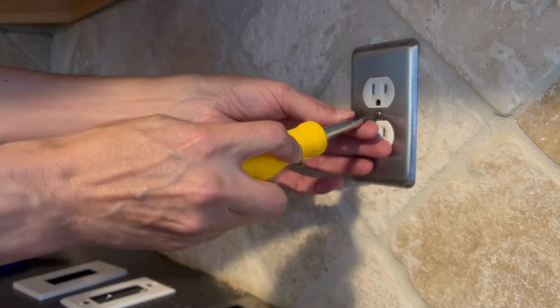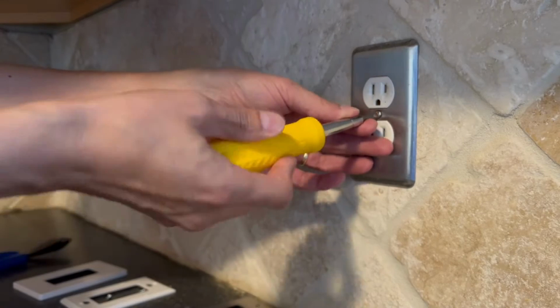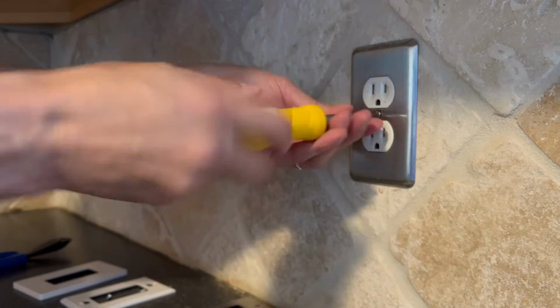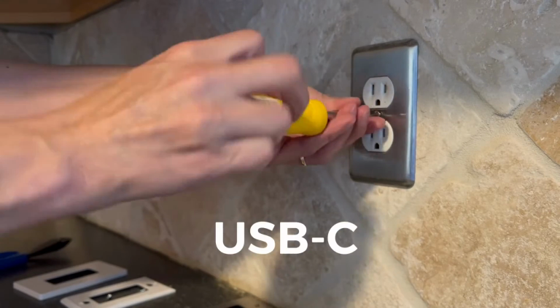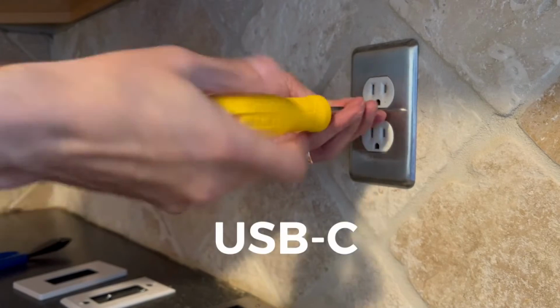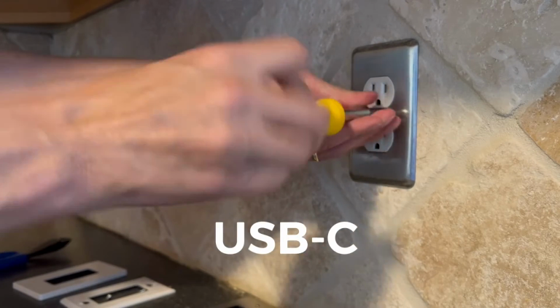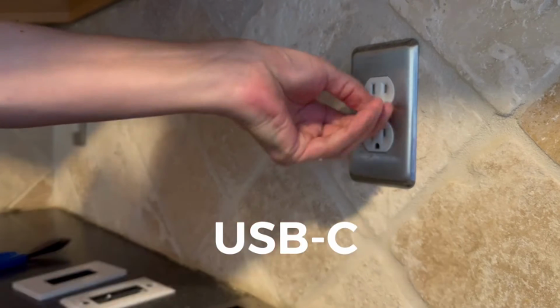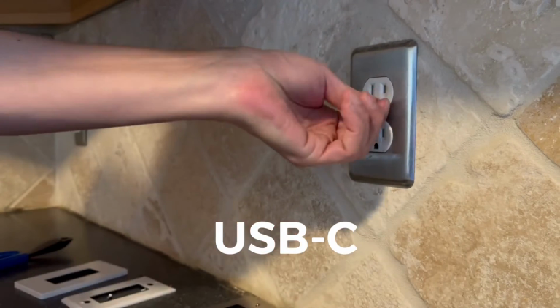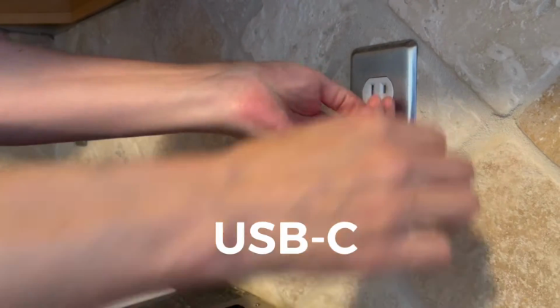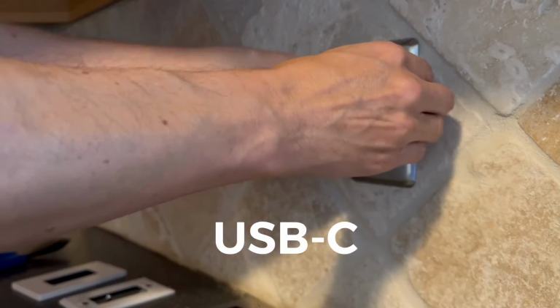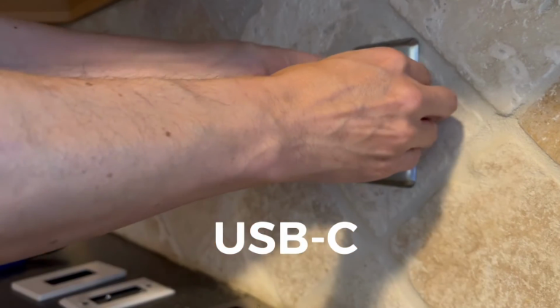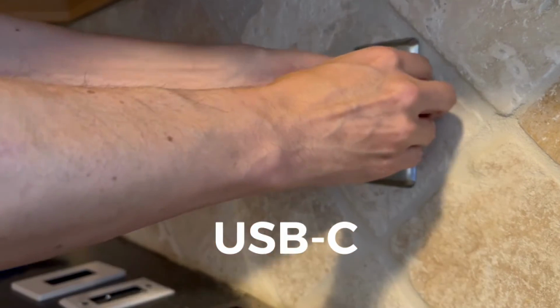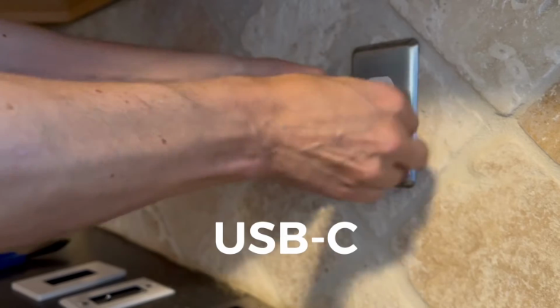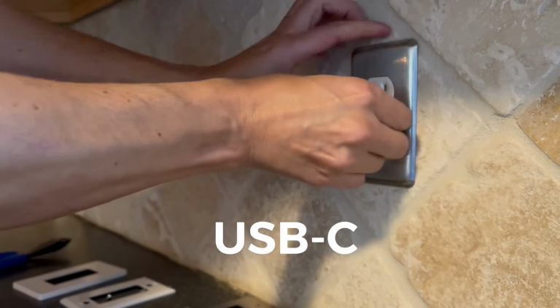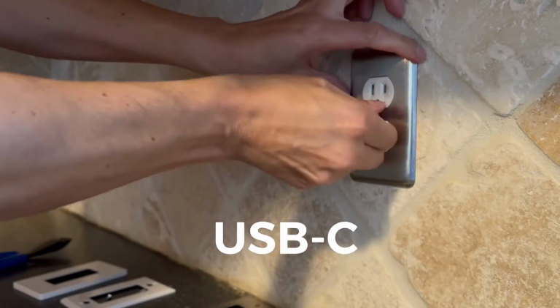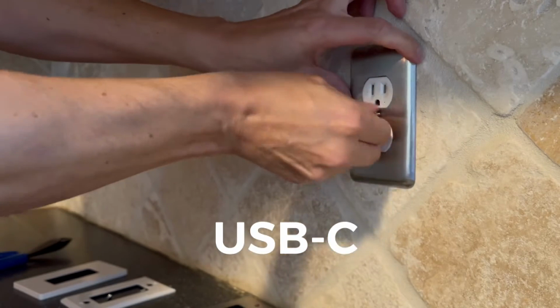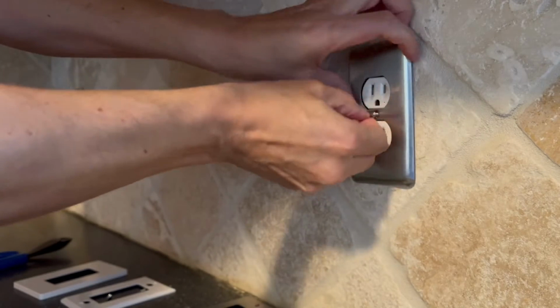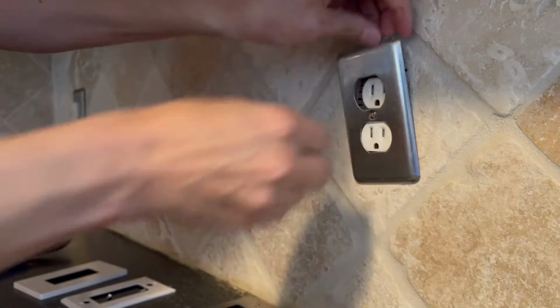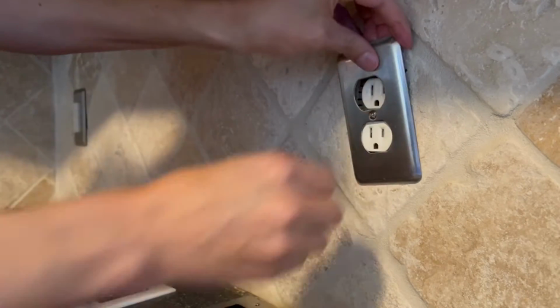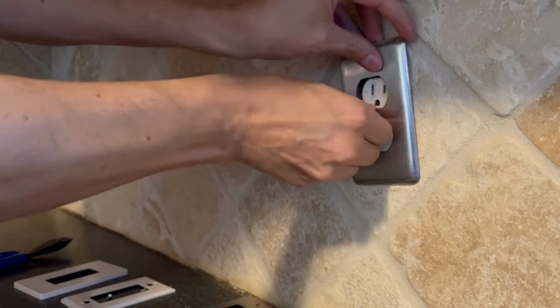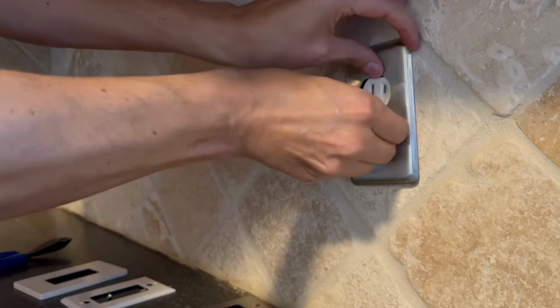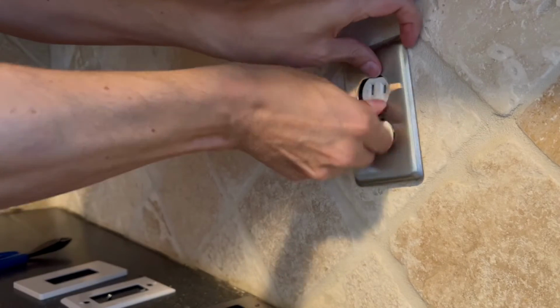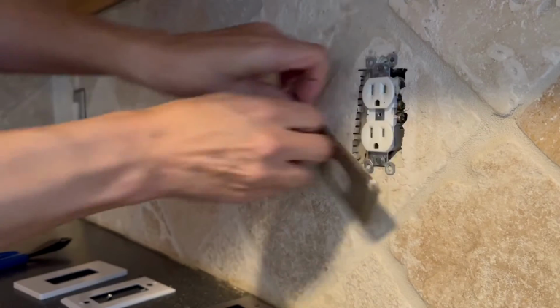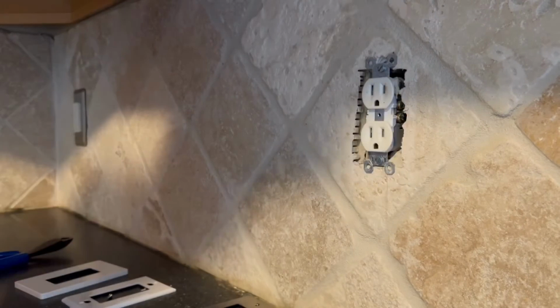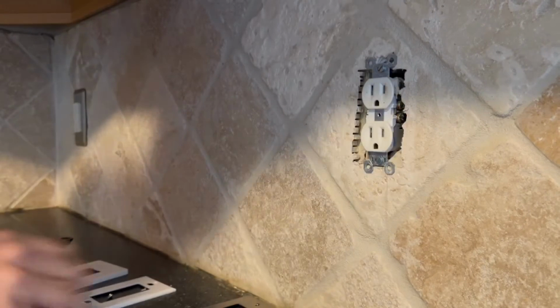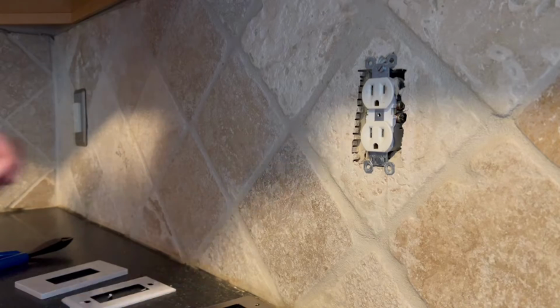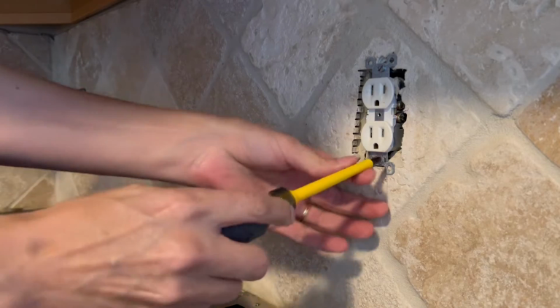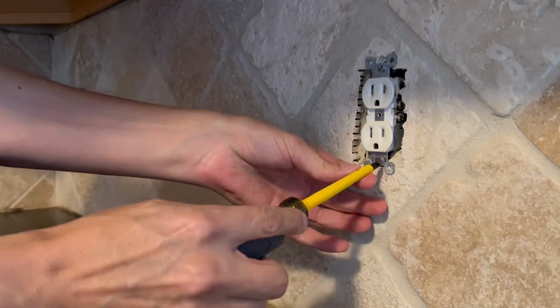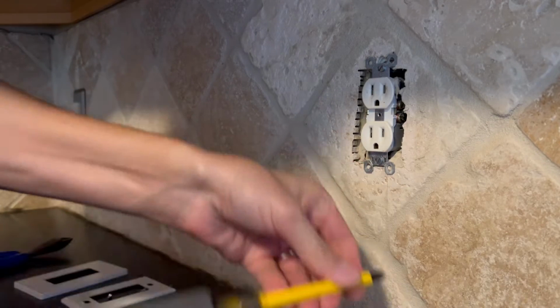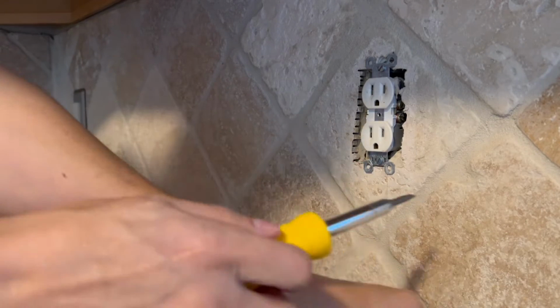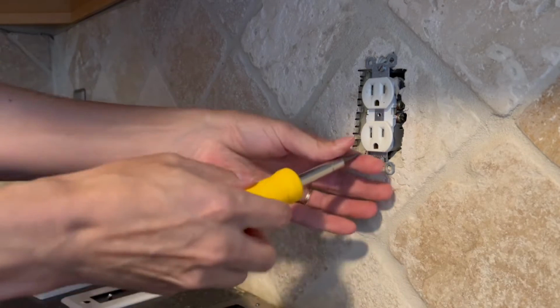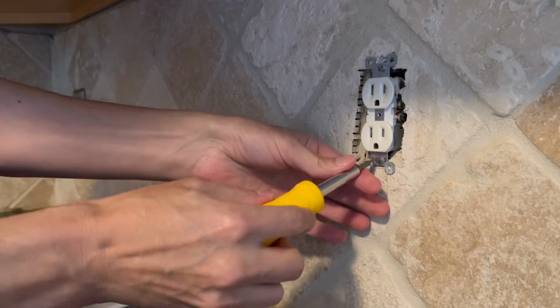We've already turned off the power. Start by simply removing the cover plate, and then the outlet itself.